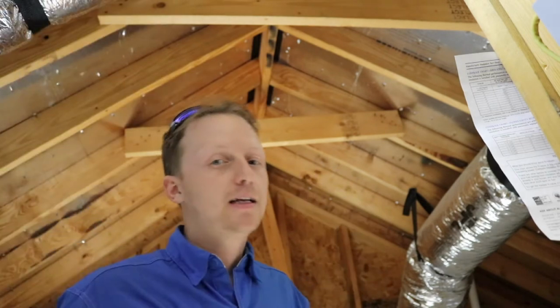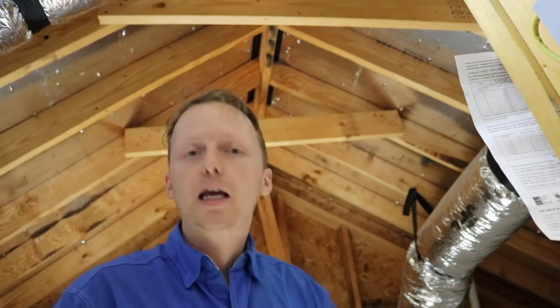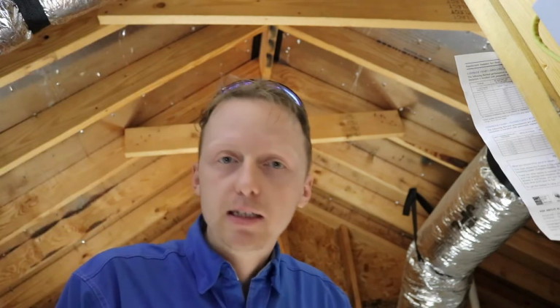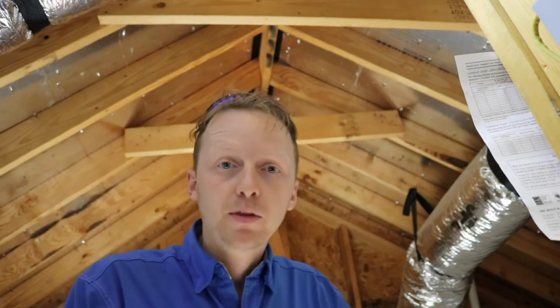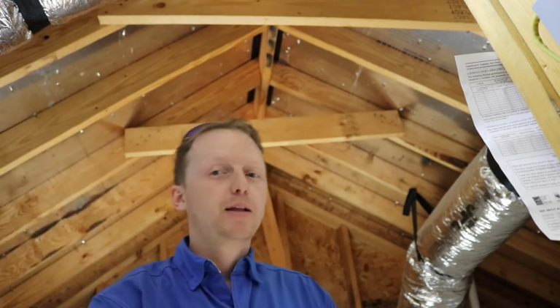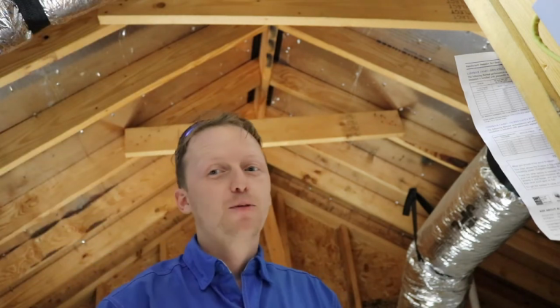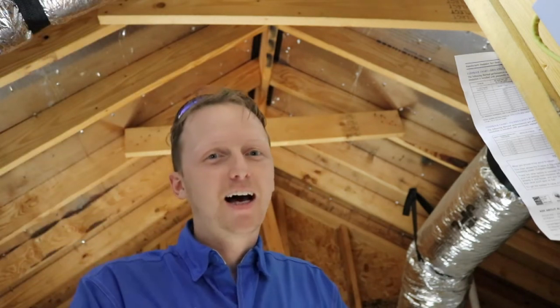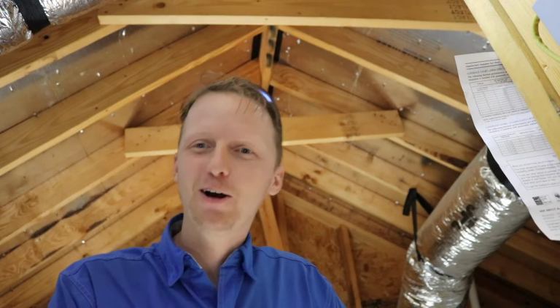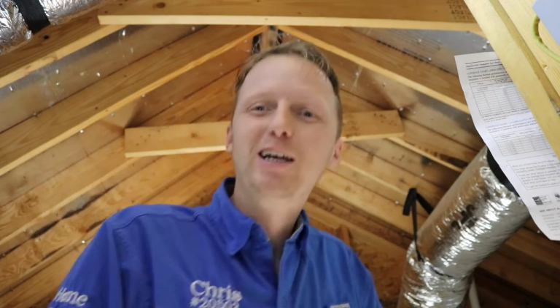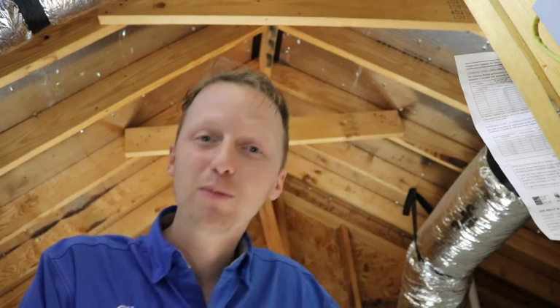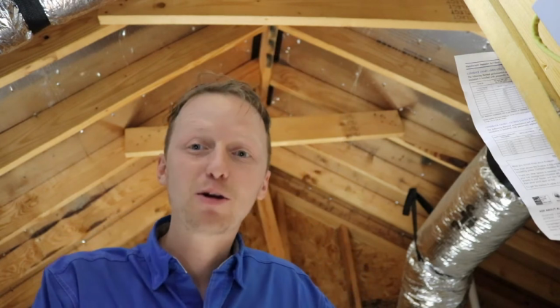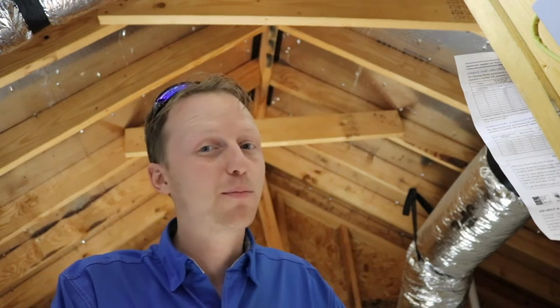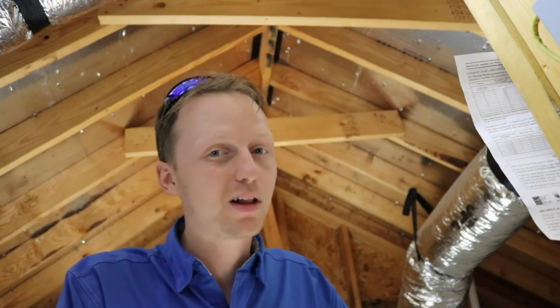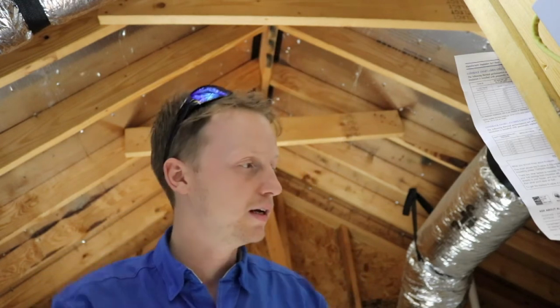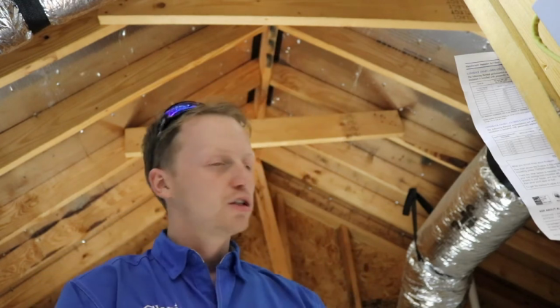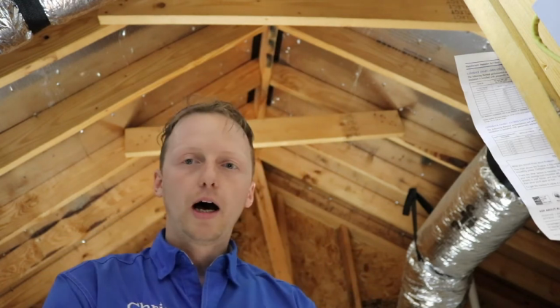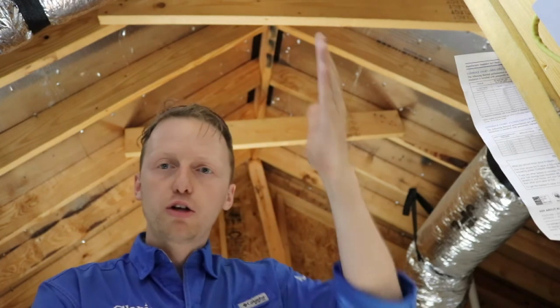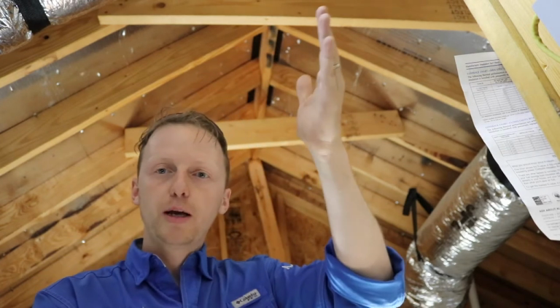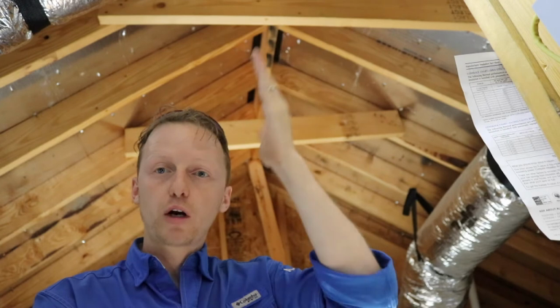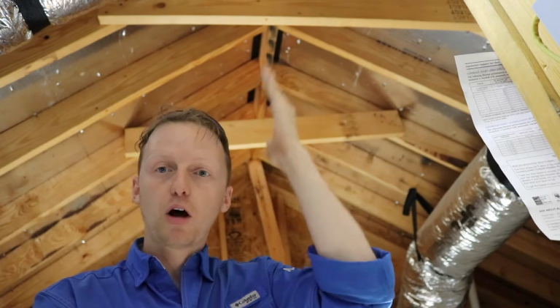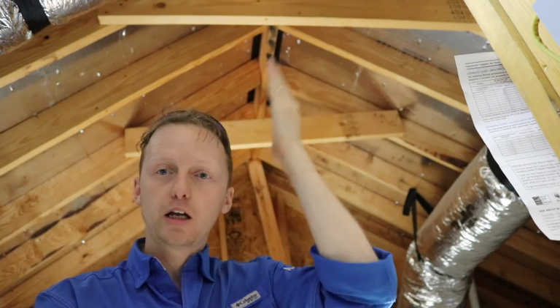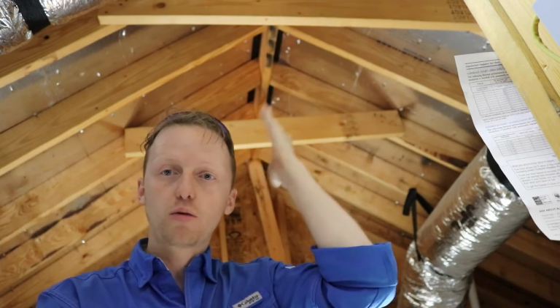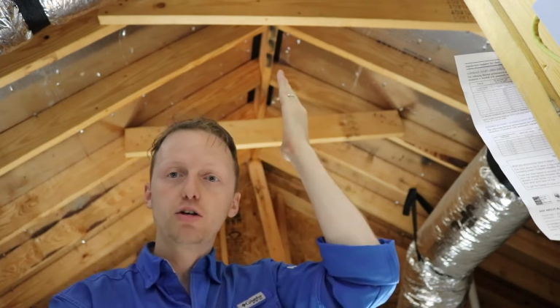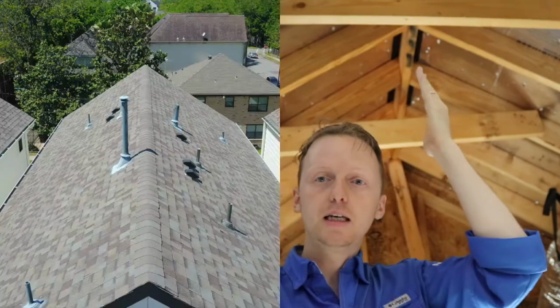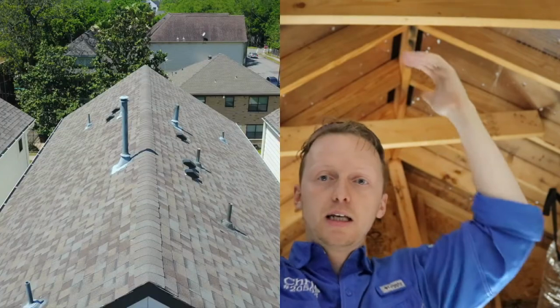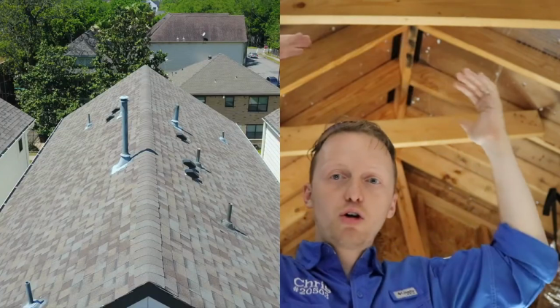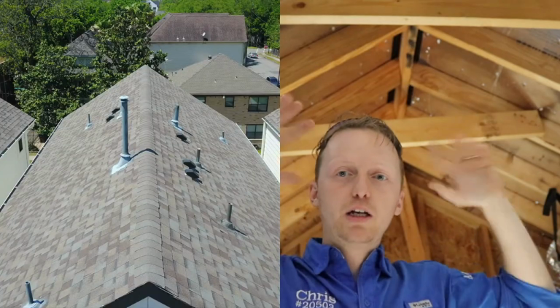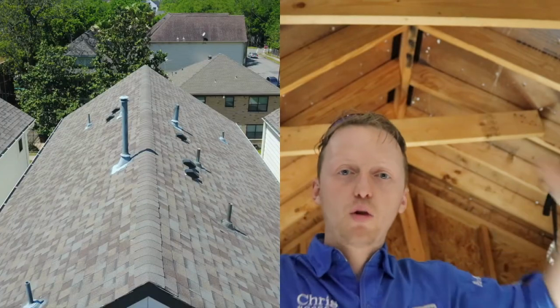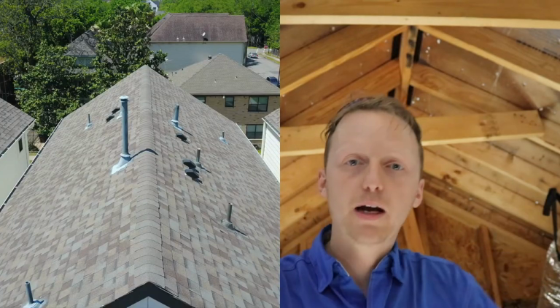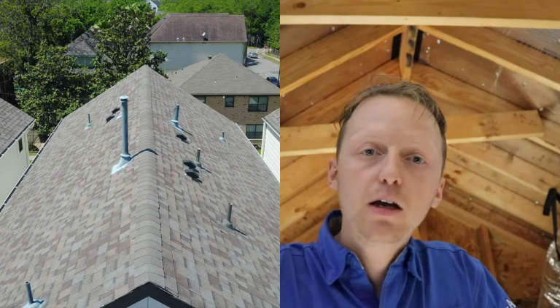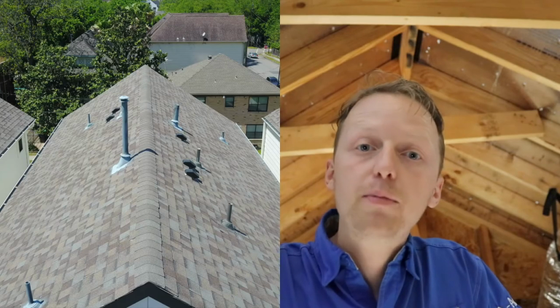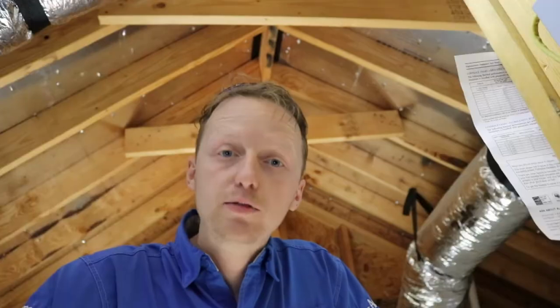They didn't install the gable vents either, but that's not for me to decide. Really, it's just for me to let them know that they have poor ventilation. I'll show you some pictures of where it belongs, and right here you can see they shingled over it and you have no light coming in from the ridge vents.